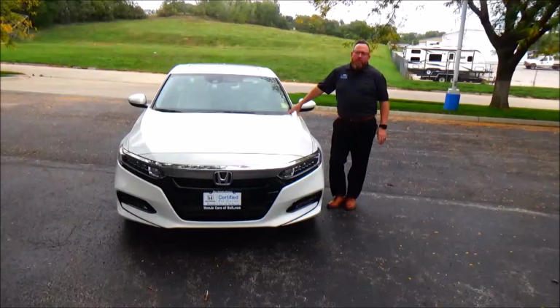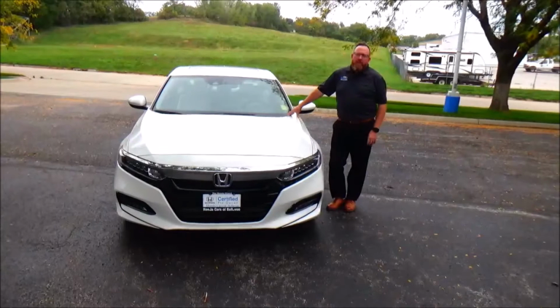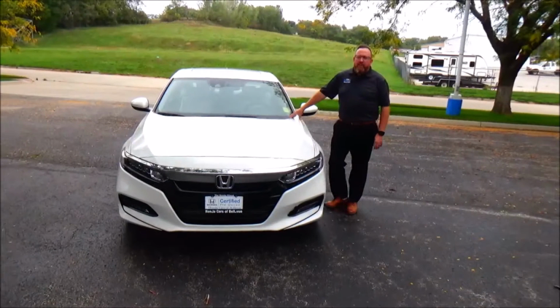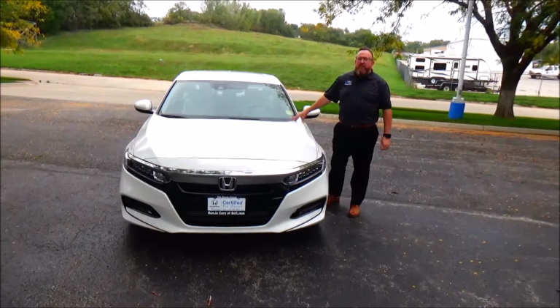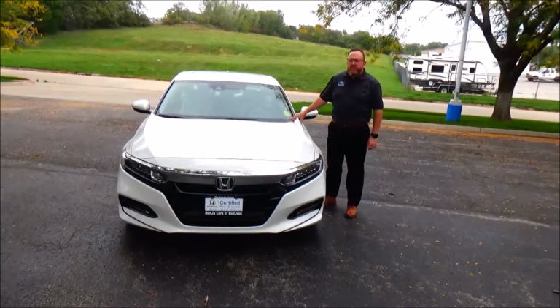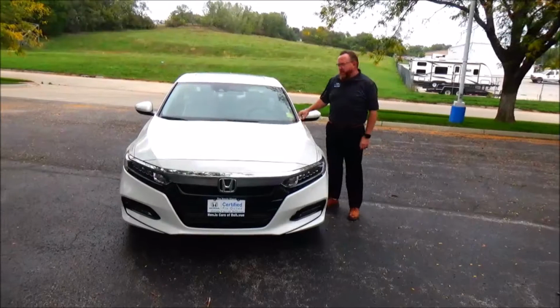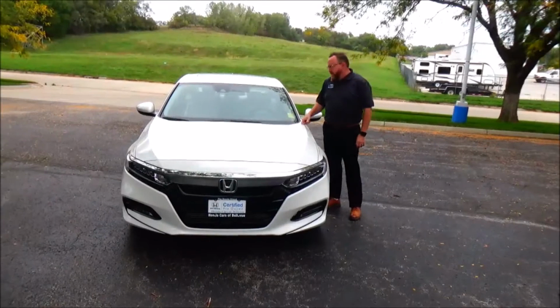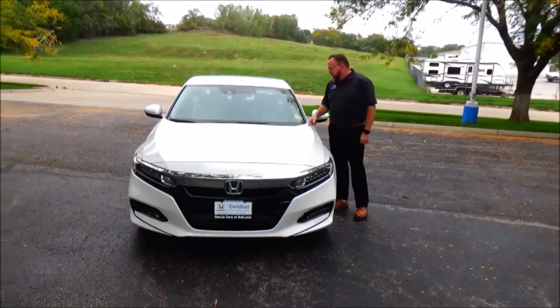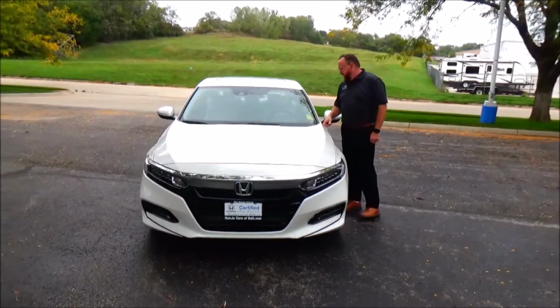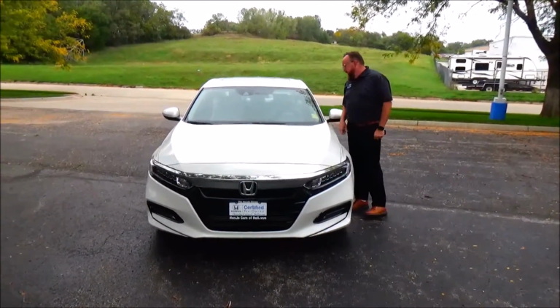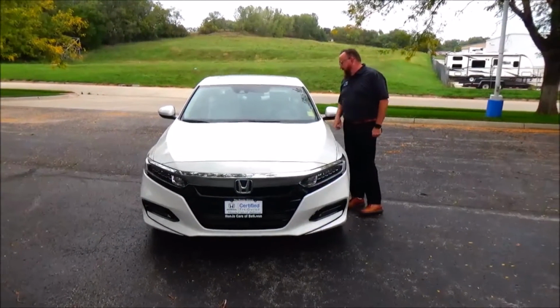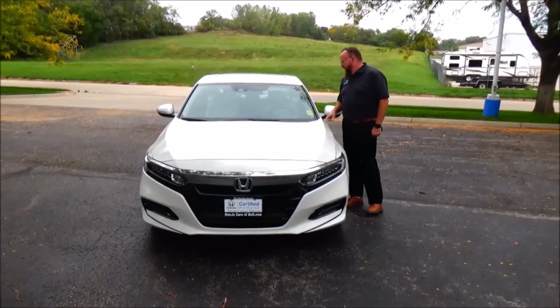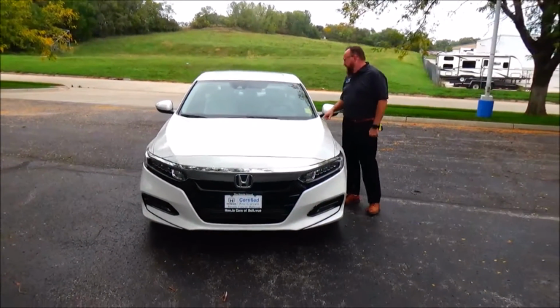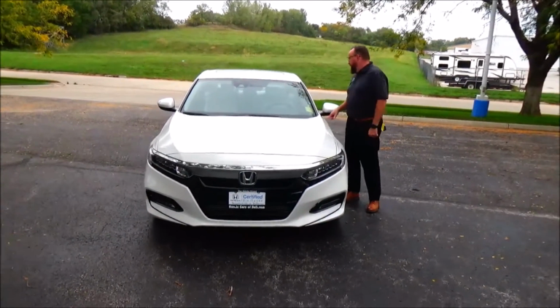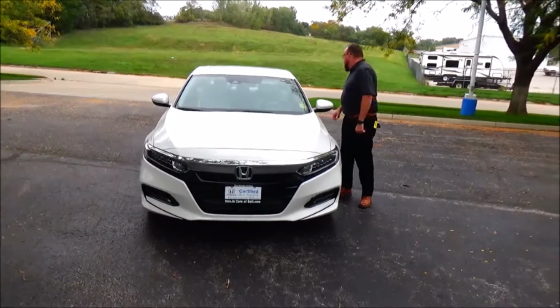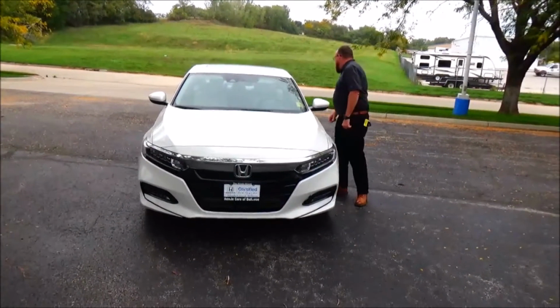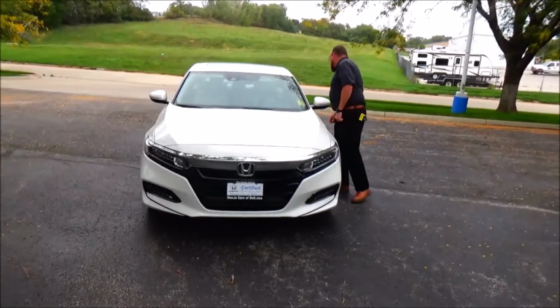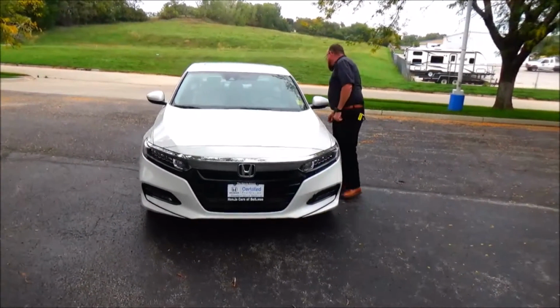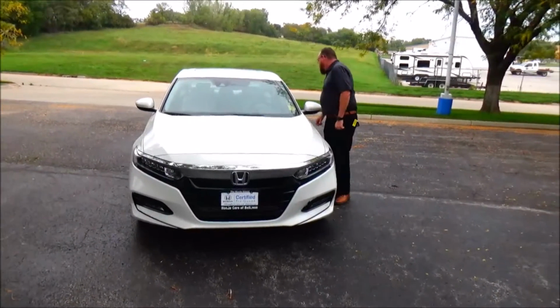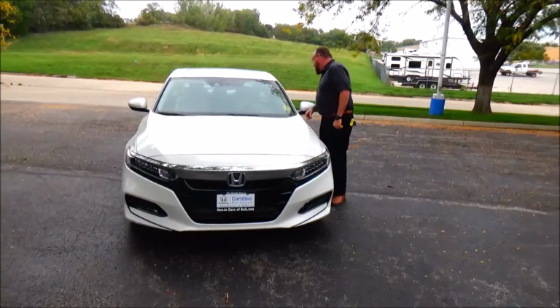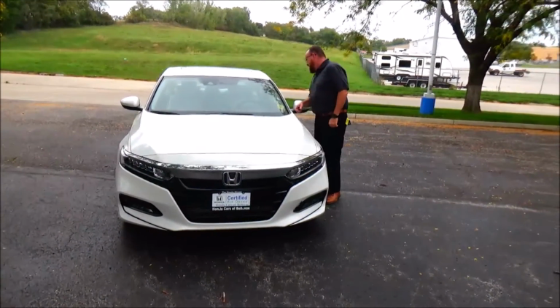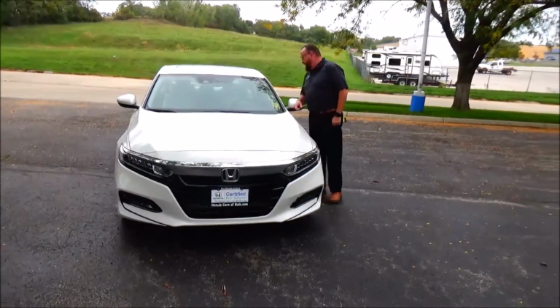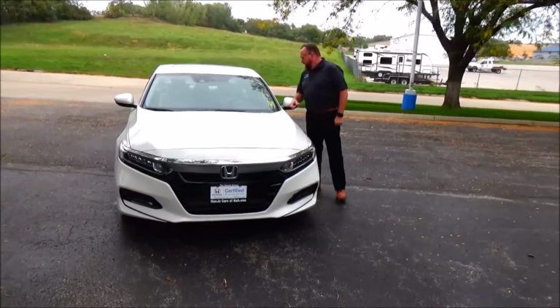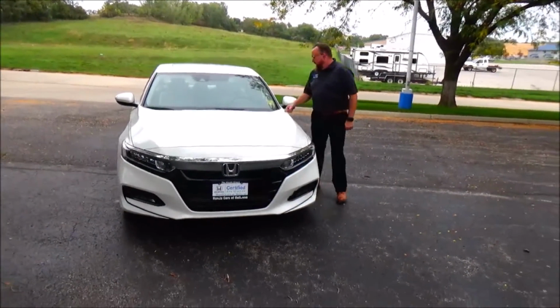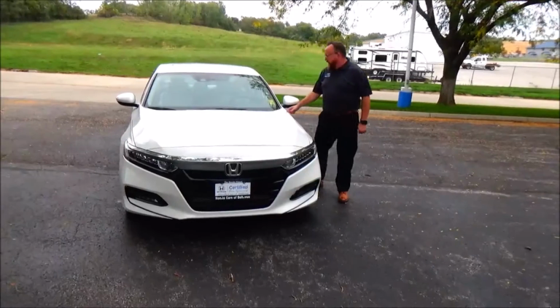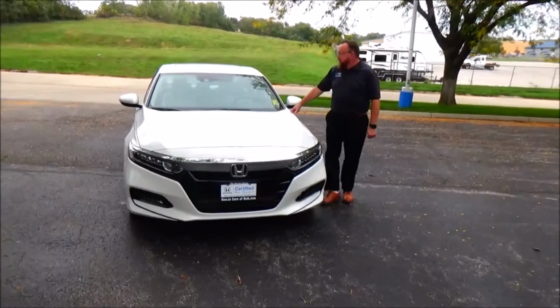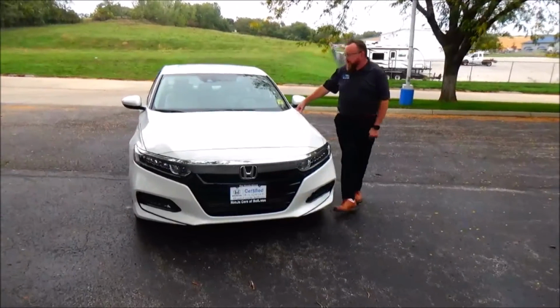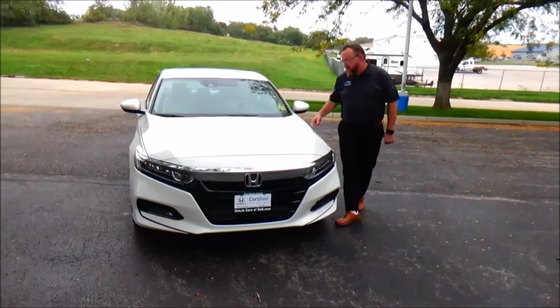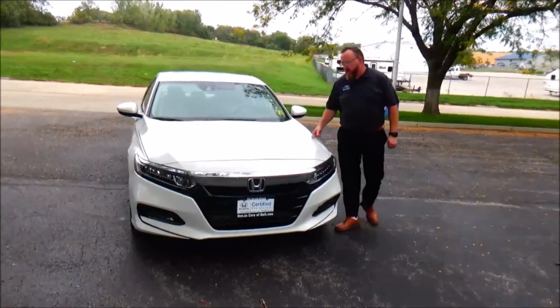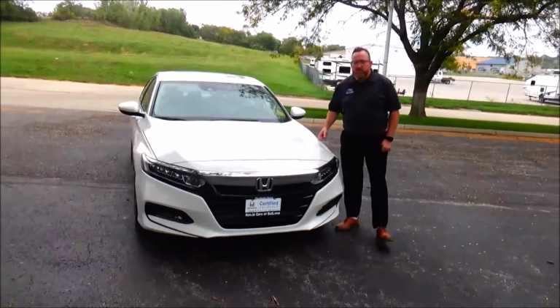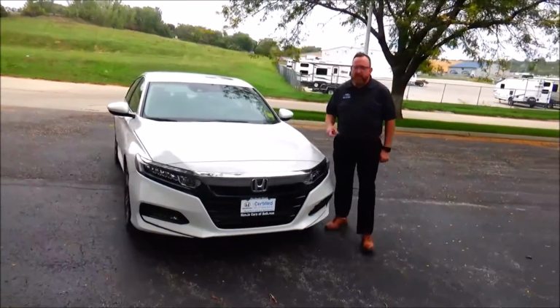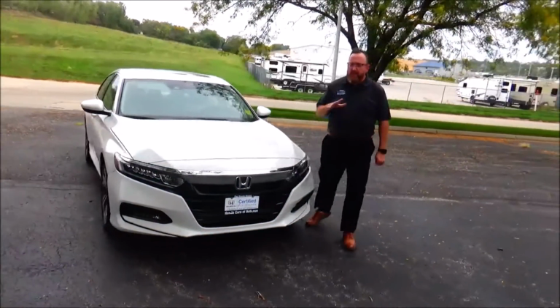Brian Kelly here for Honda Giant, here to show you this 2019 Honda Accord EX-L. We just purchased this car — it's got 32,000 miles.